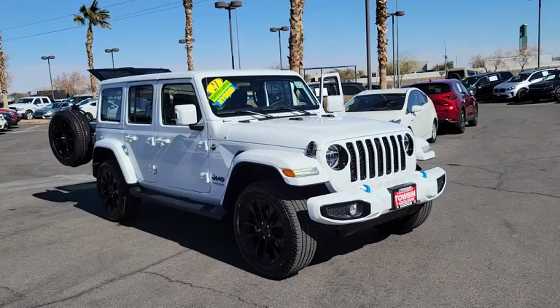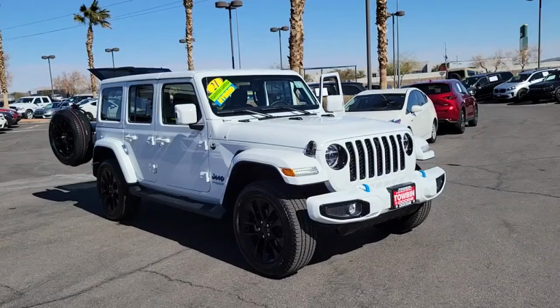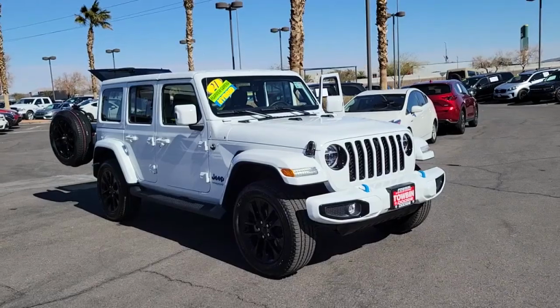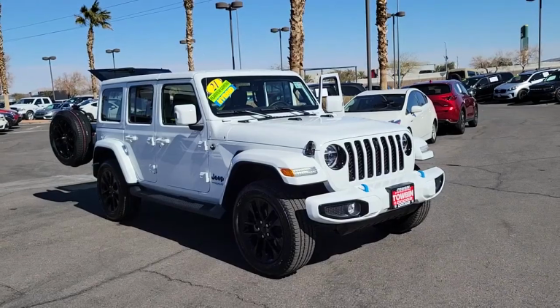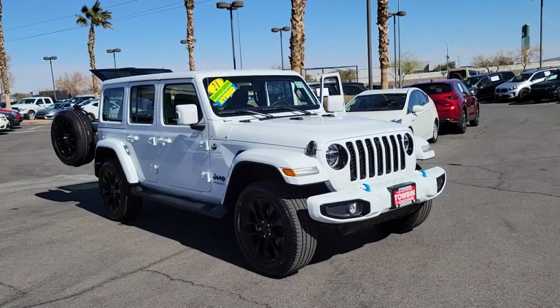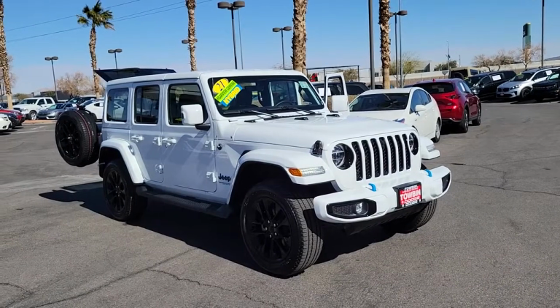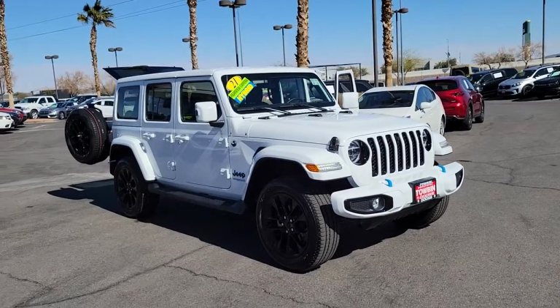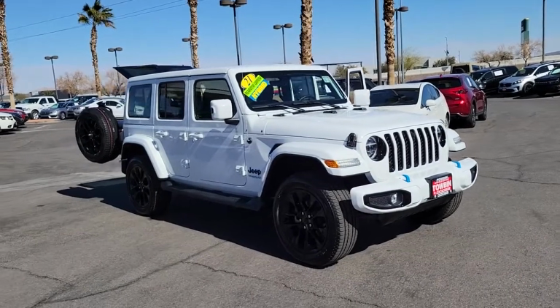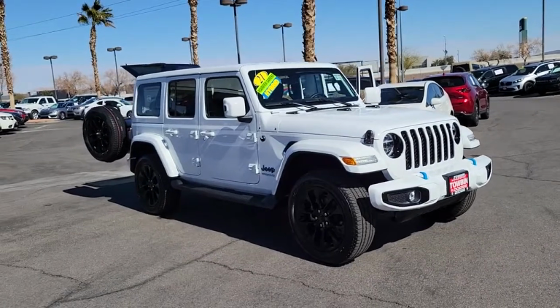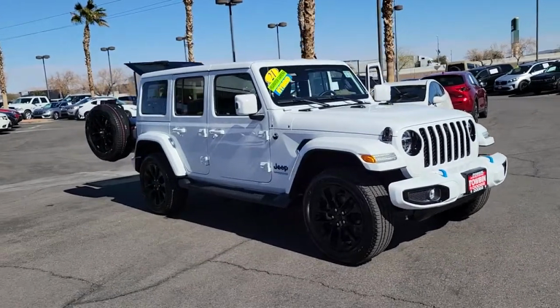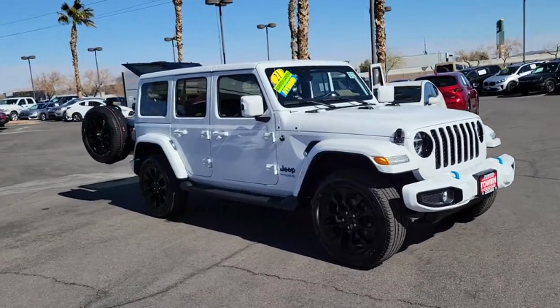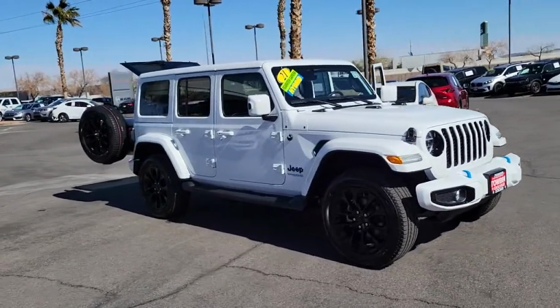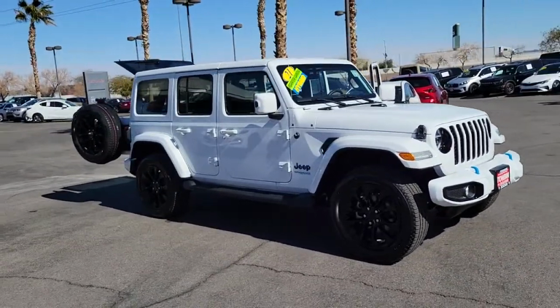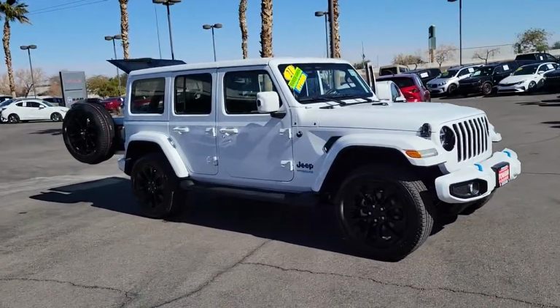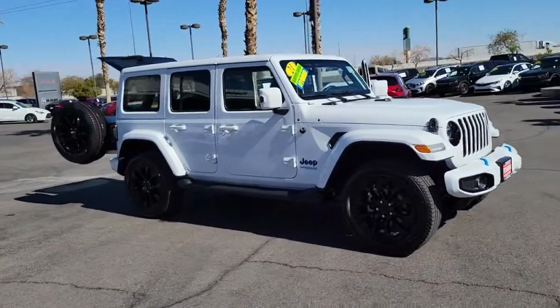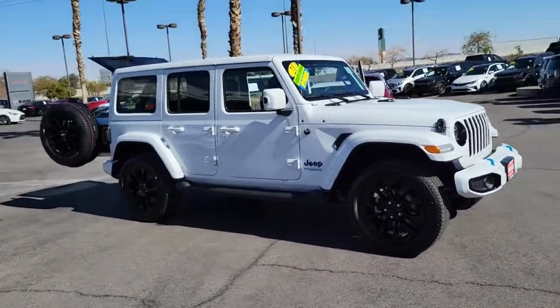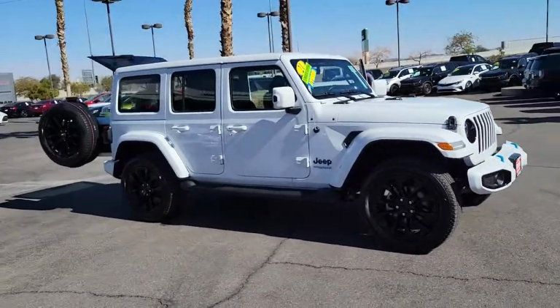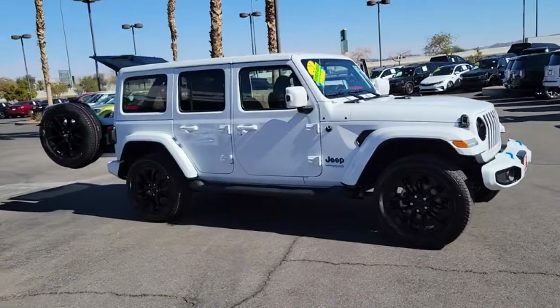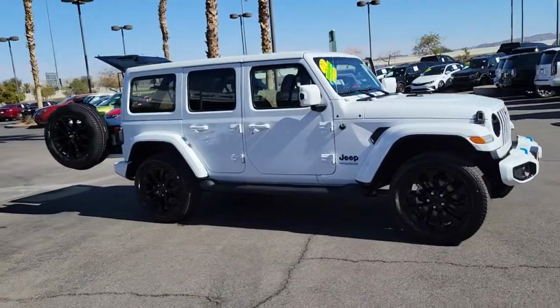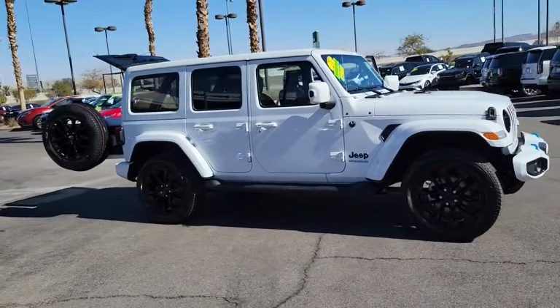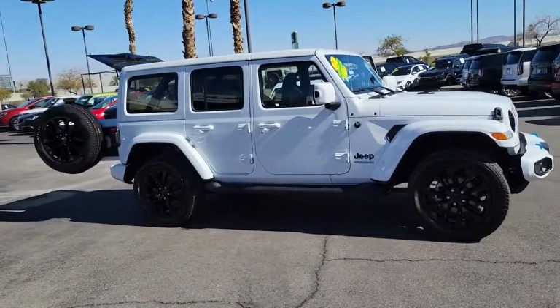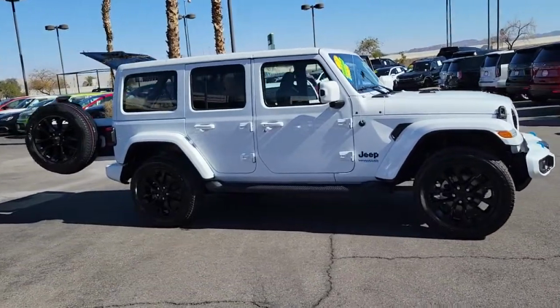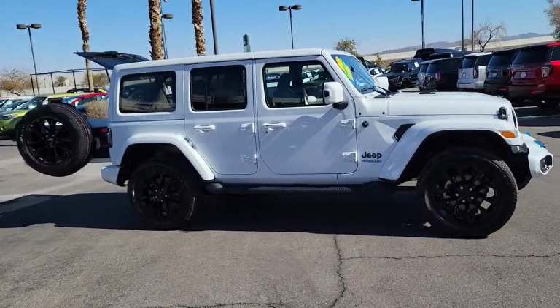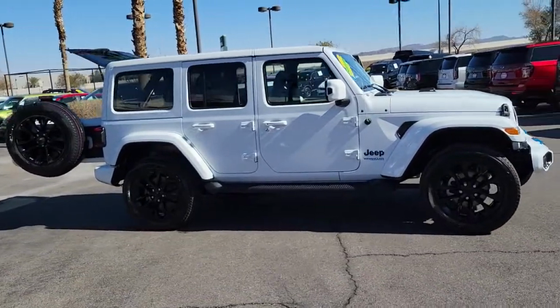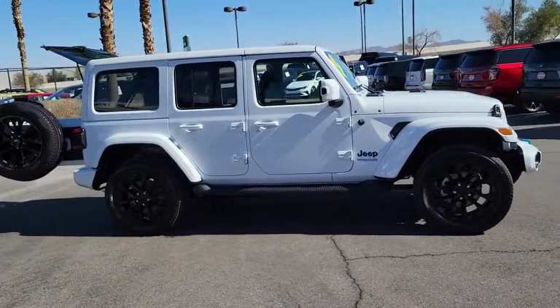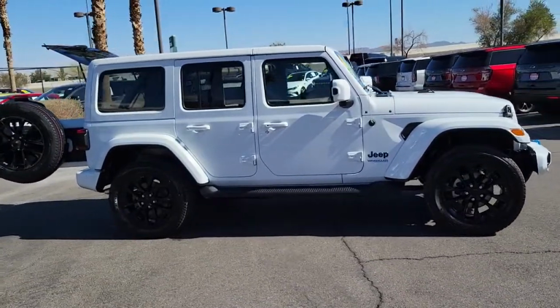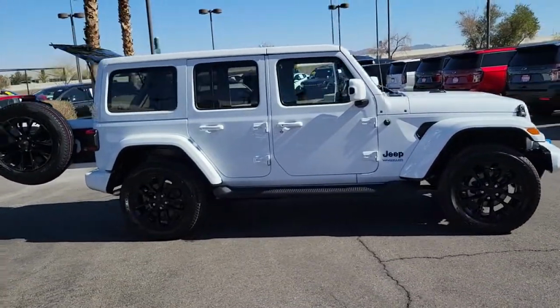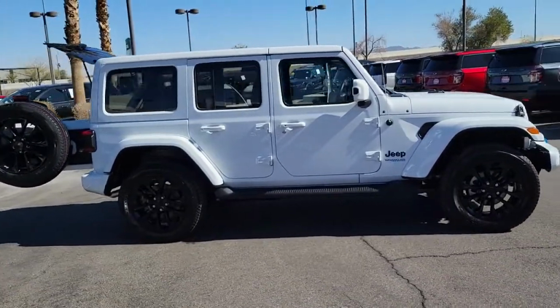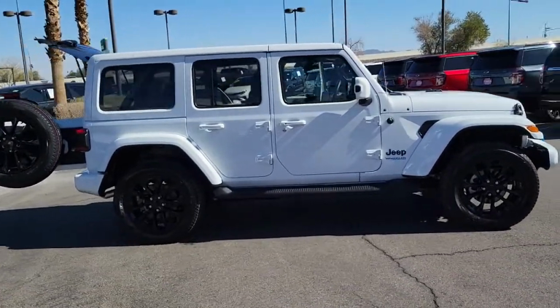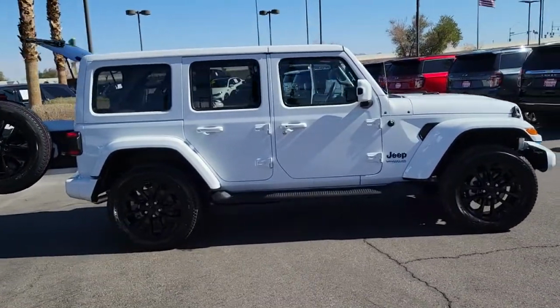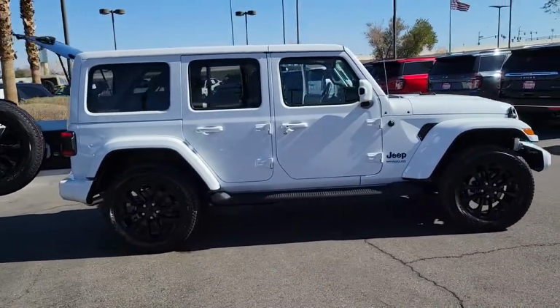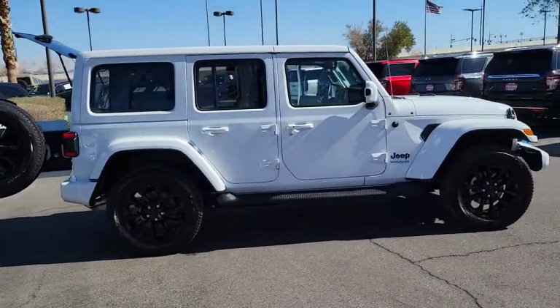Can you see yourself in the 2021 Jeep Wrangler? With less than 5,000 miles on the odometer, this vehicle provides excellent value.